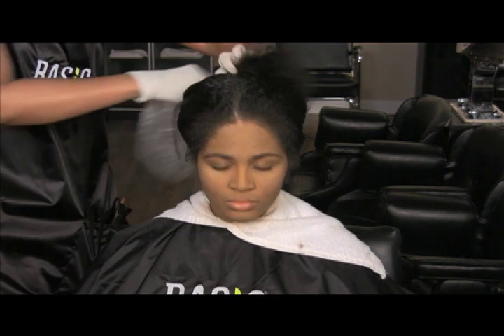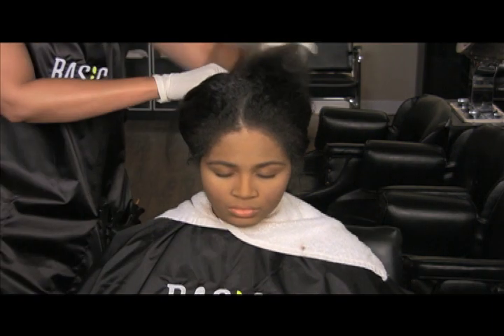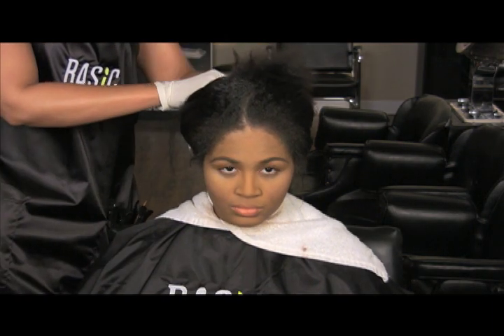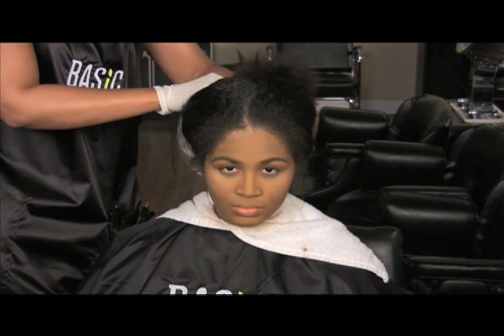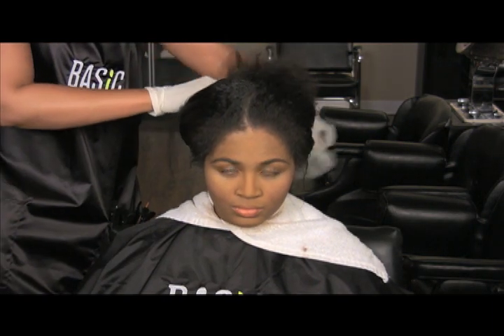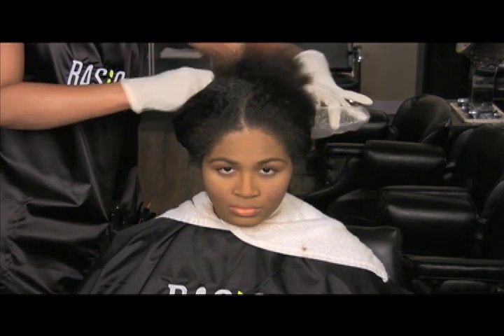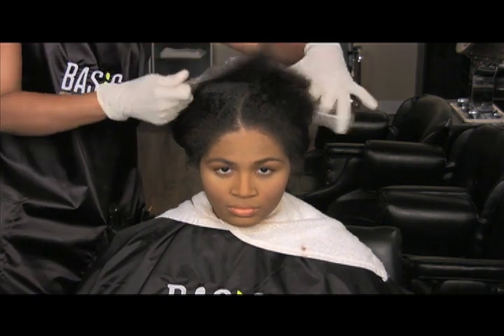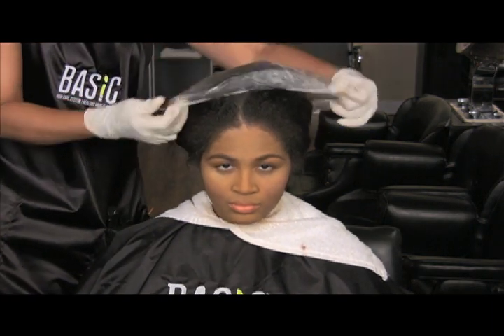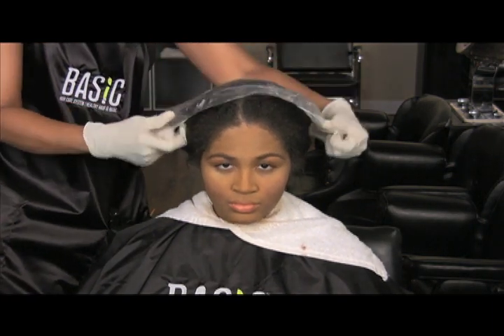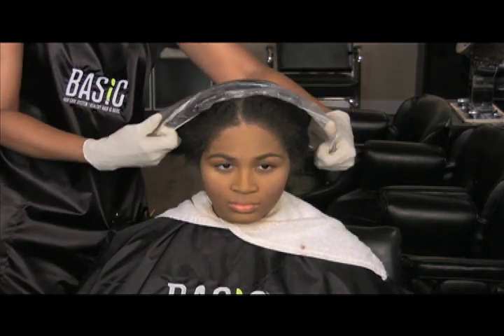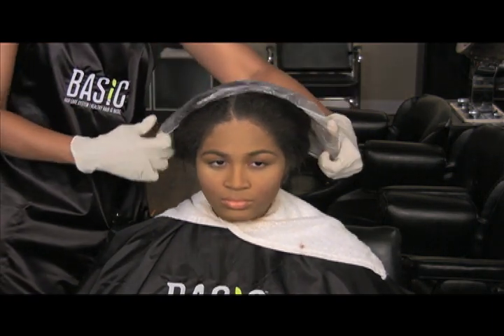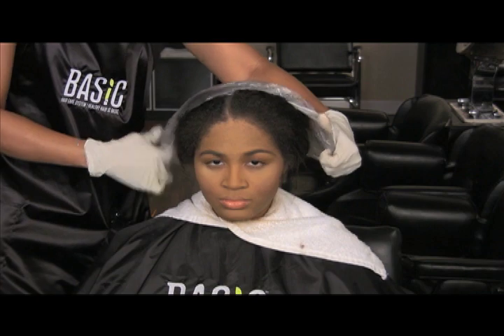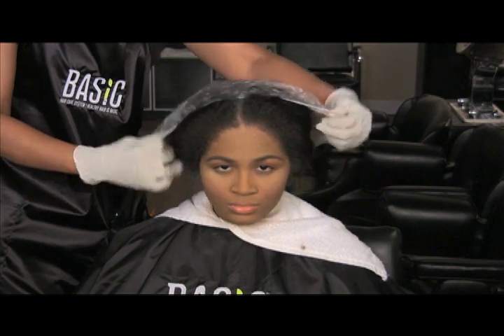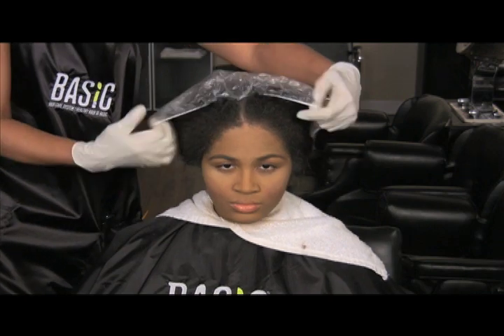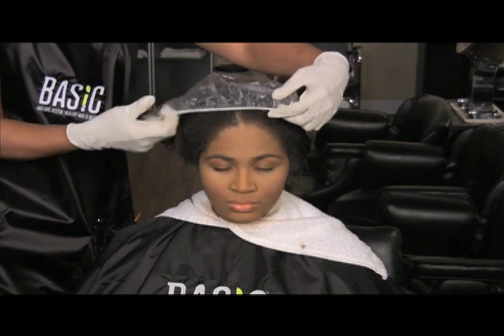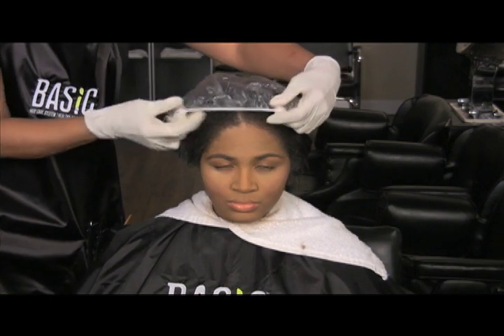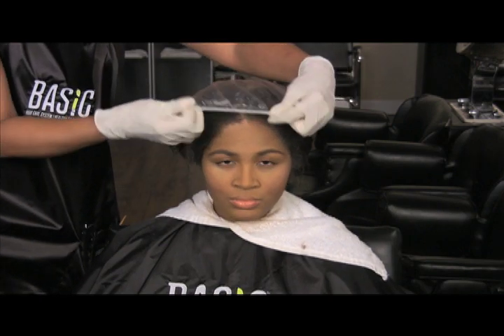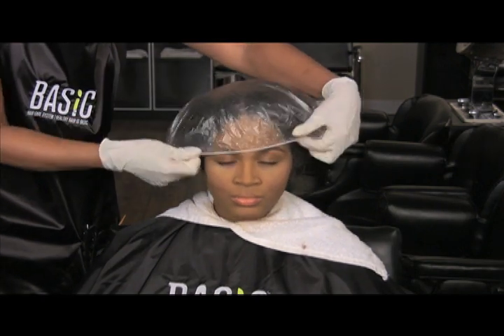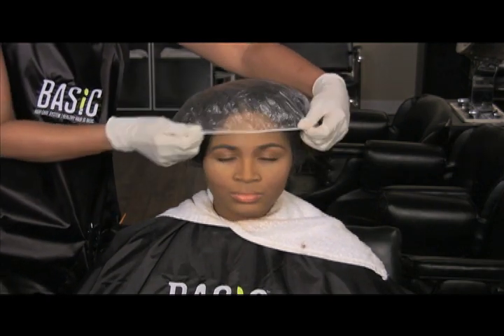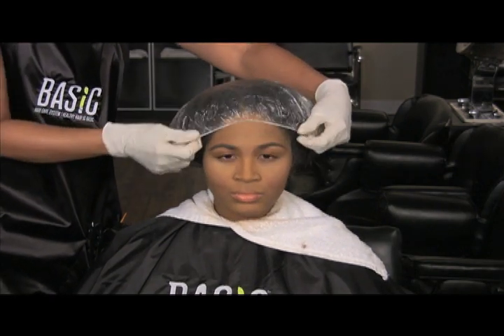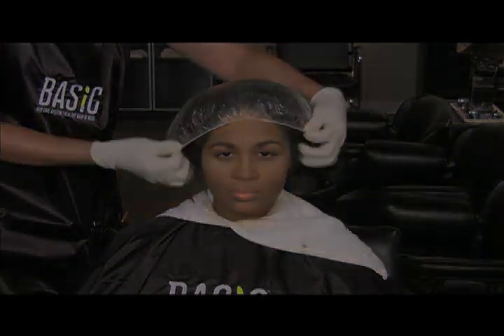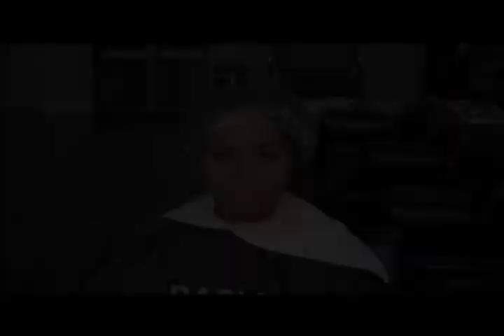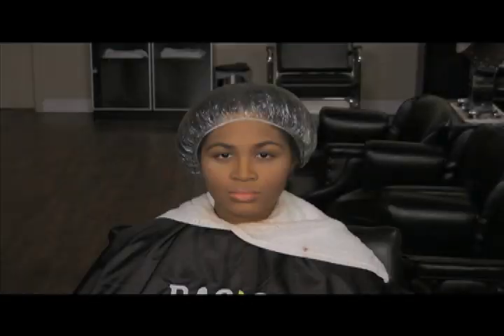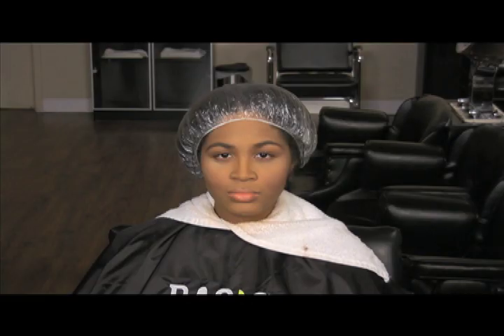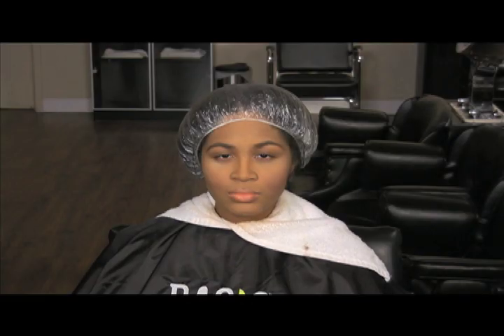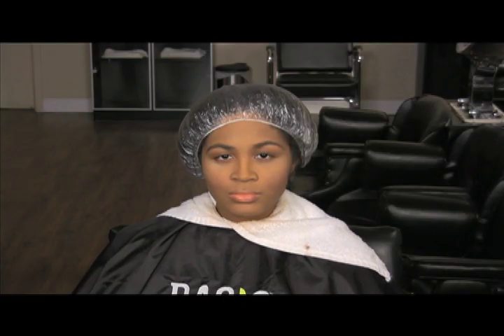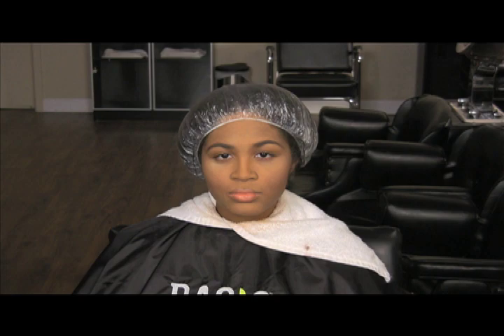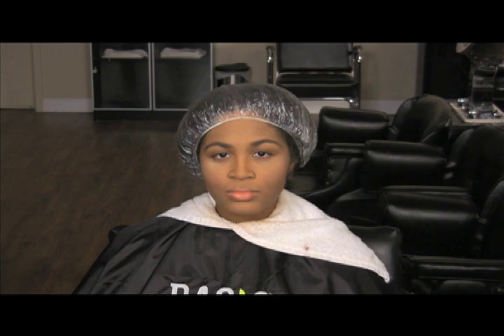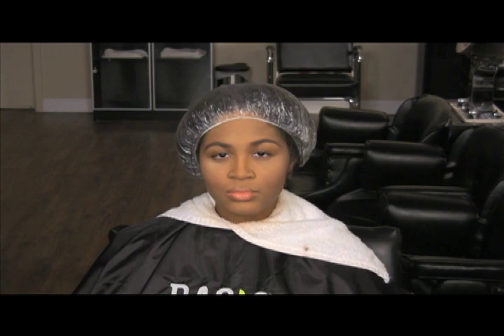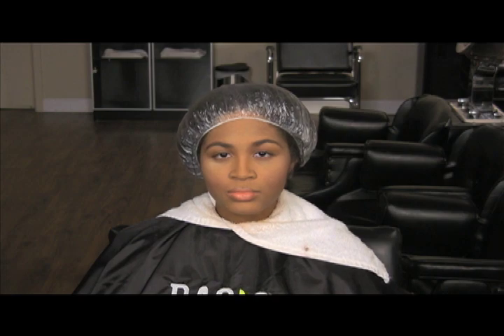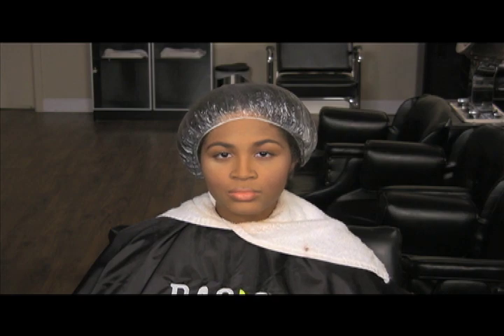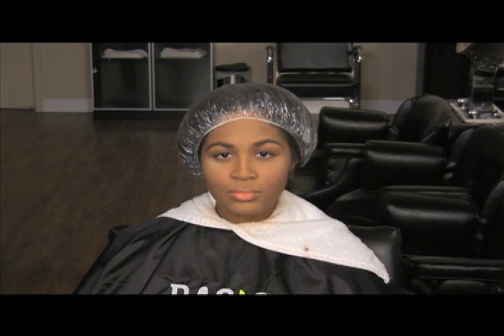Cover the hair with a processing or plastic cap for 20 minutes. This process allows the amino acid proteins to take shape in the hair shaft. No dryer time is necessary.